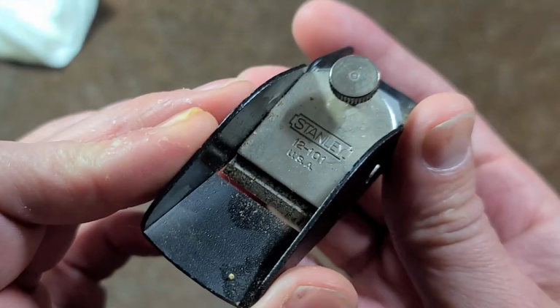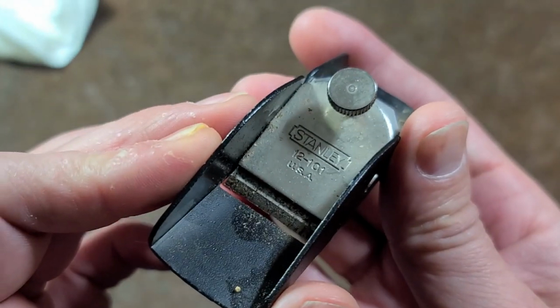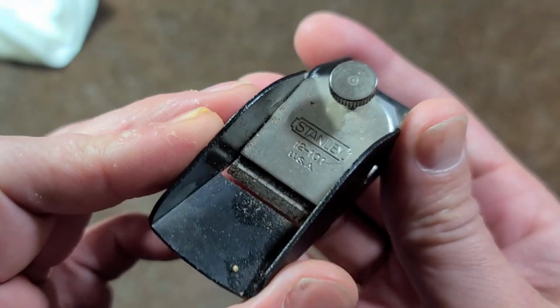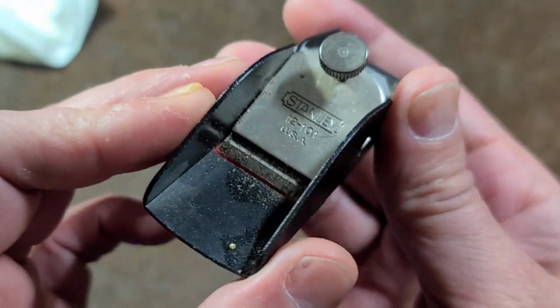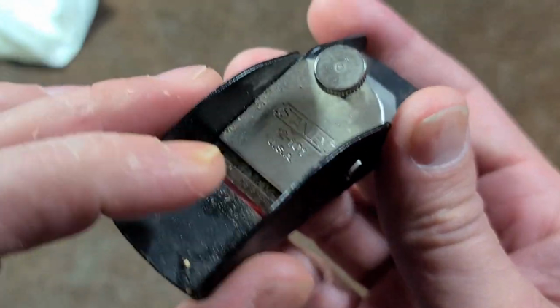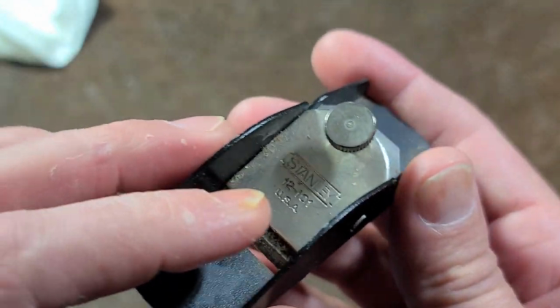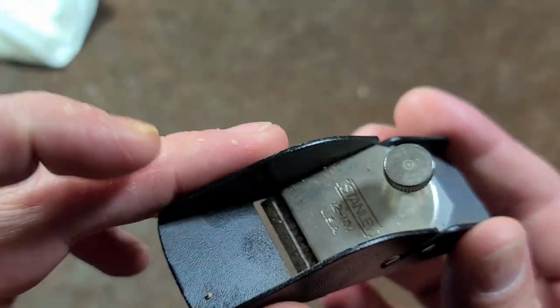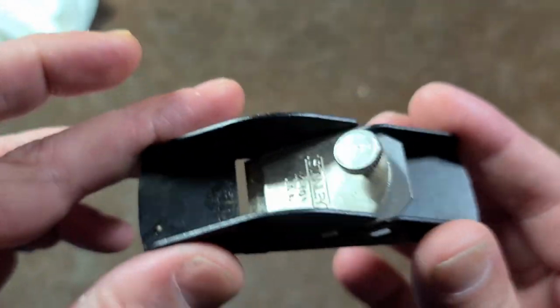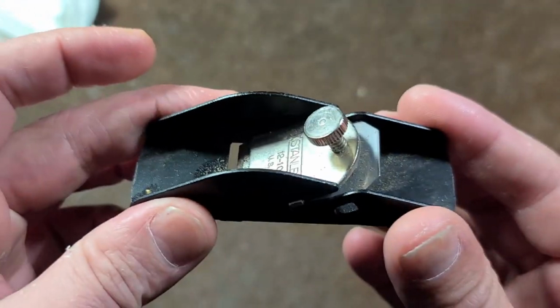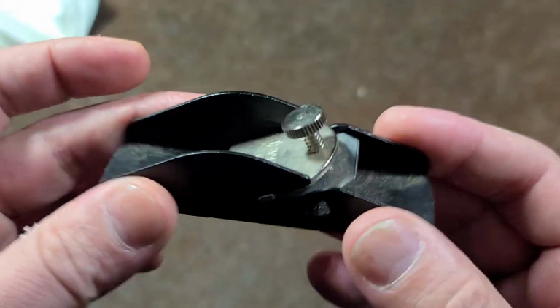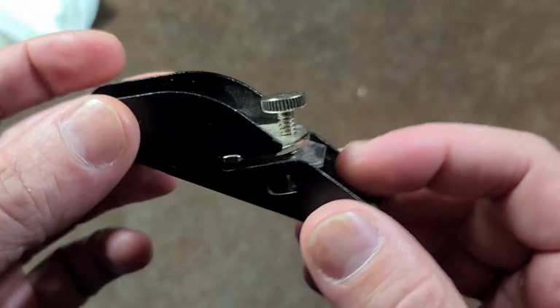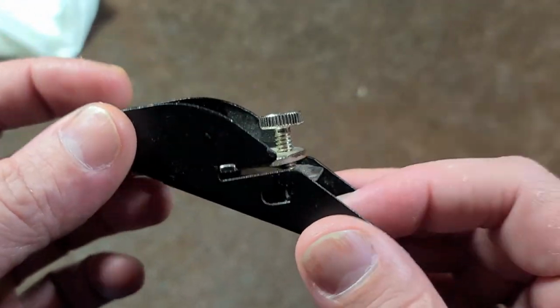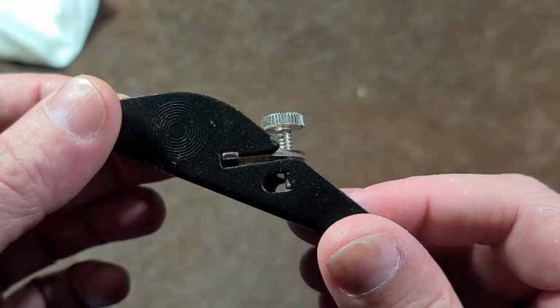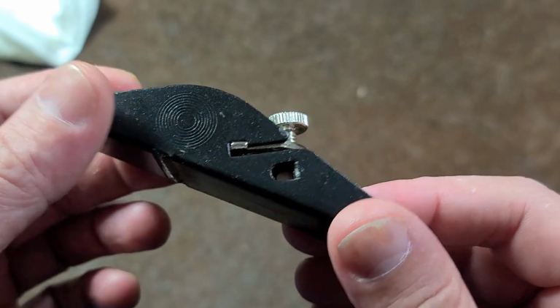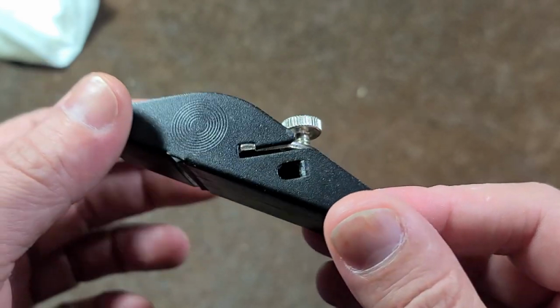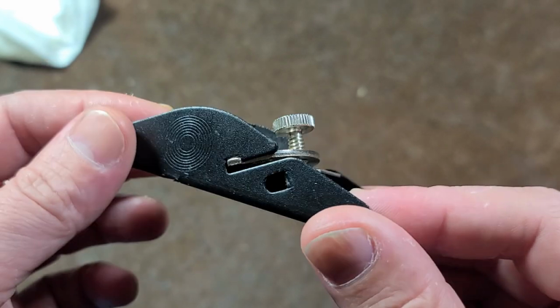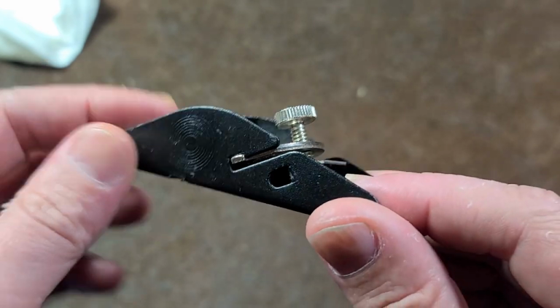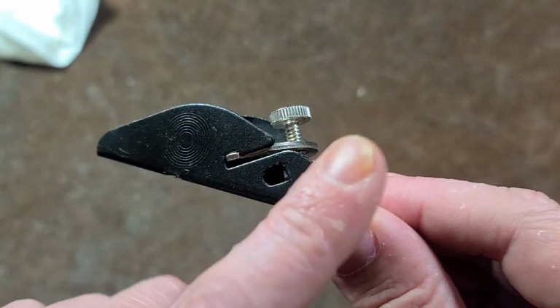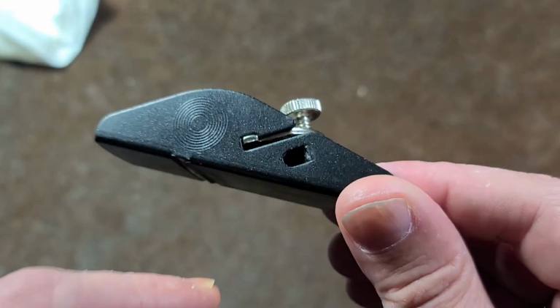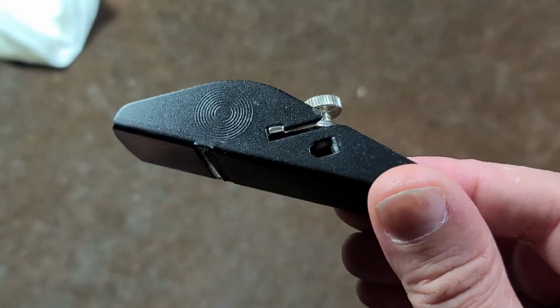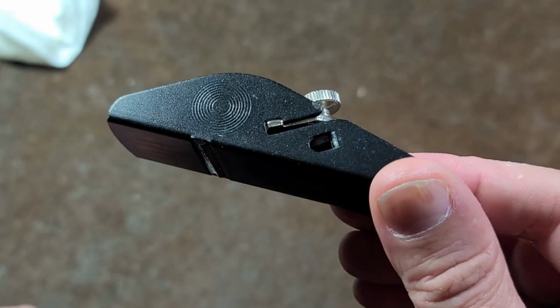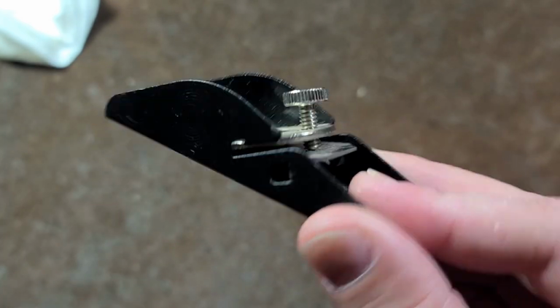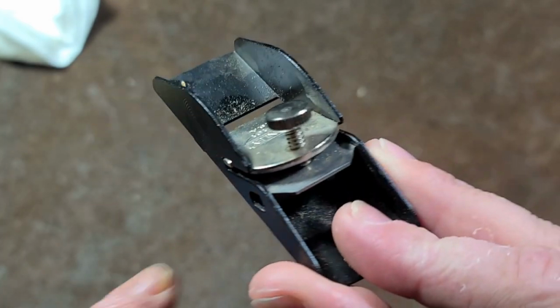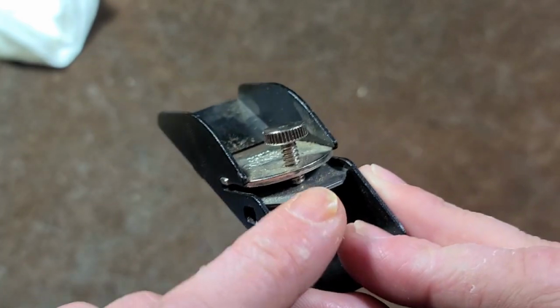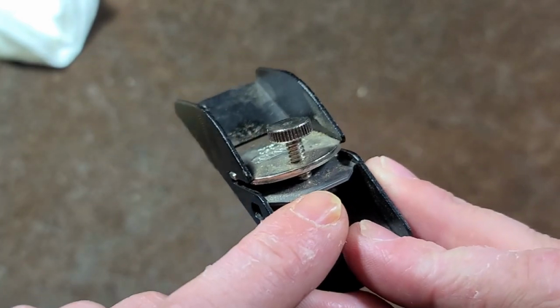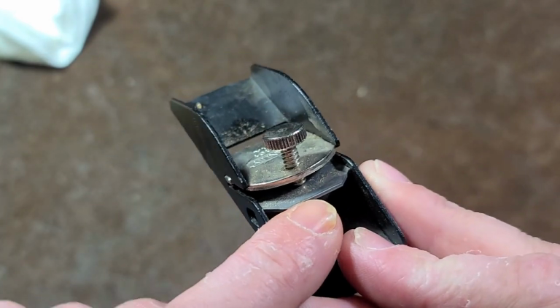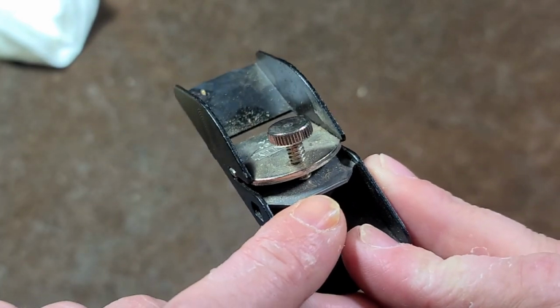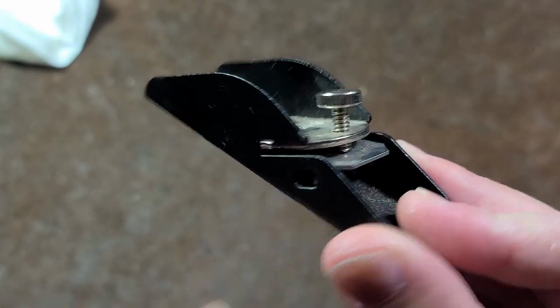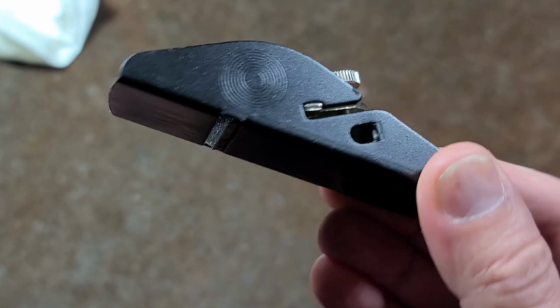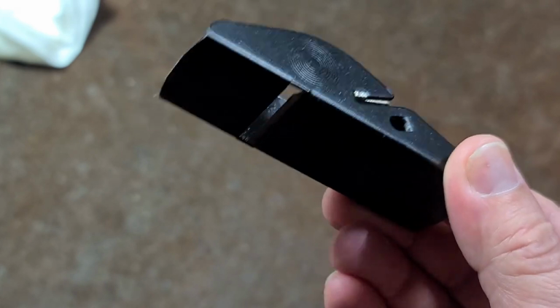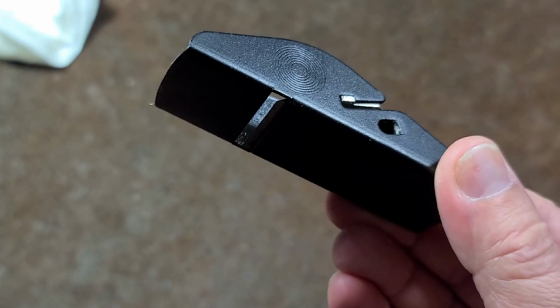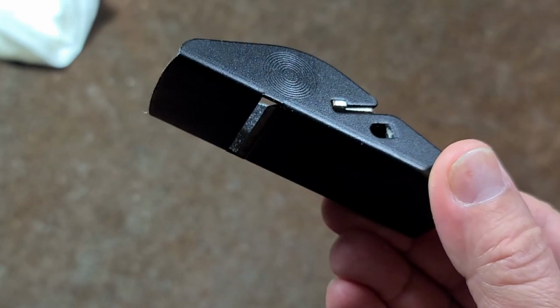I don't know if they're still made in the US, but Stanley actually still sells these. Plus there's a whole bunch of knockoffs that are exactly the same design — just a simple replaceable one-inch blade.